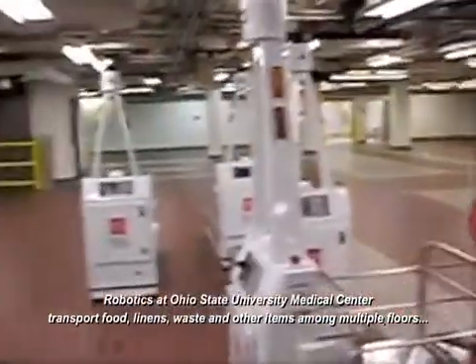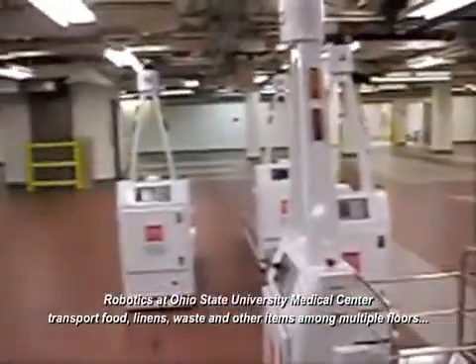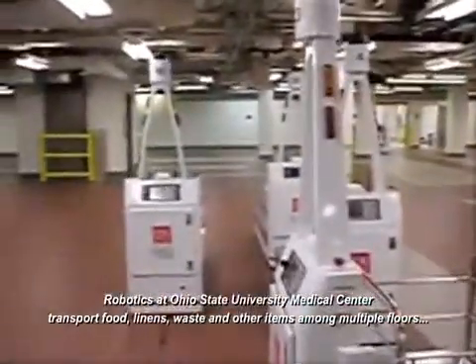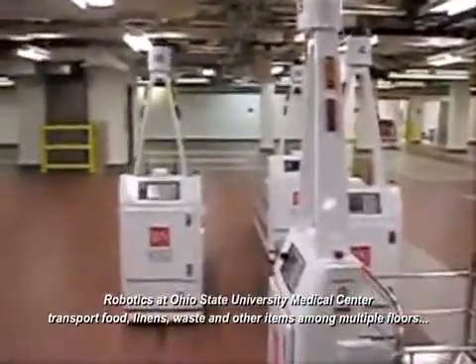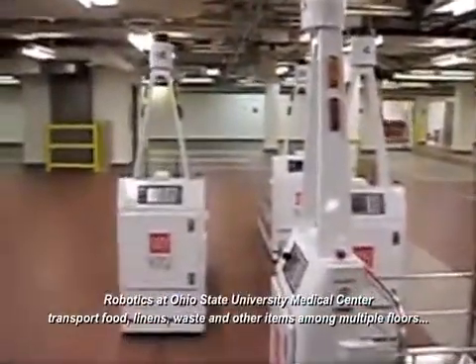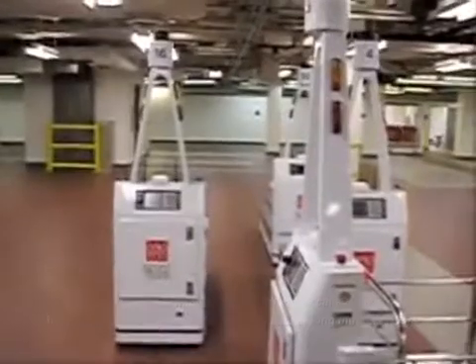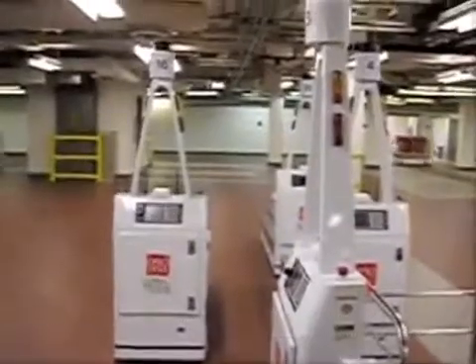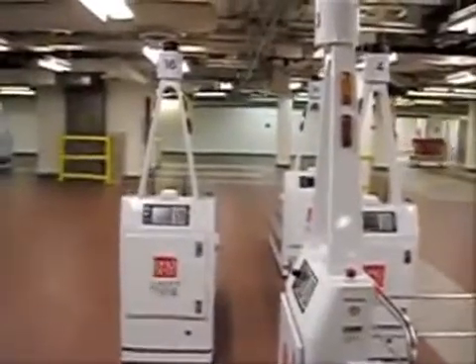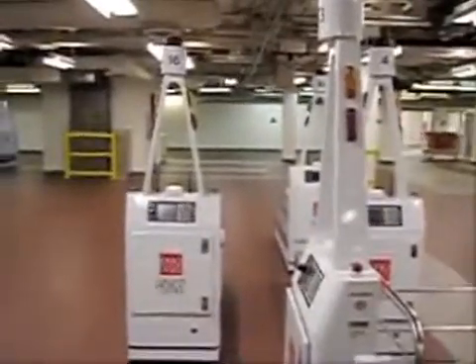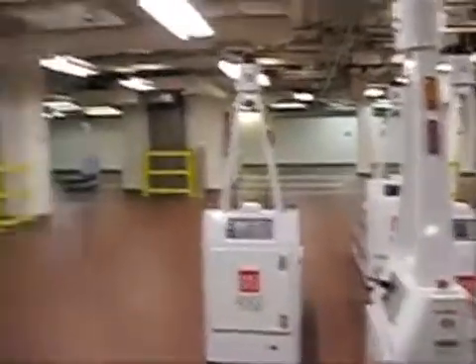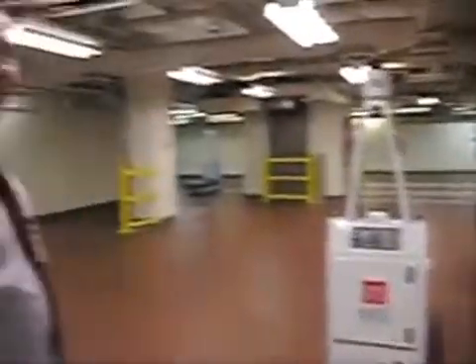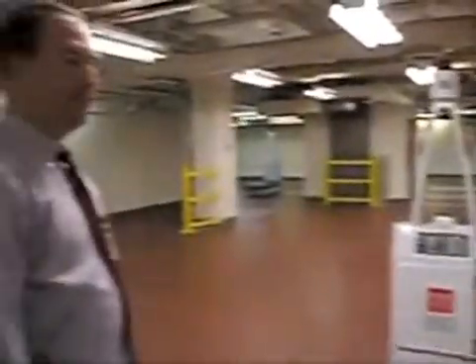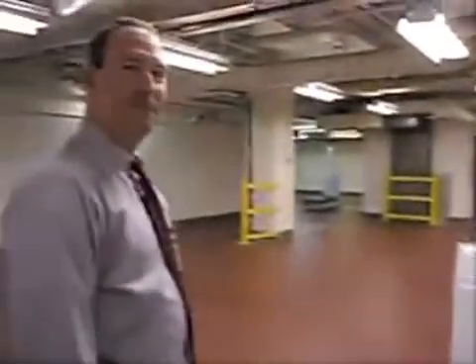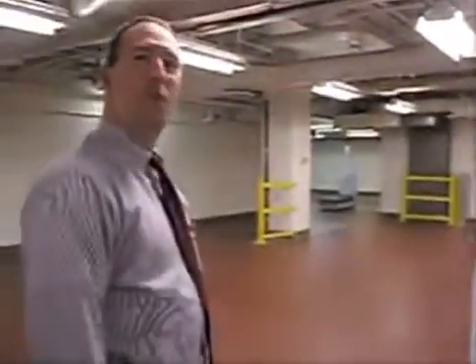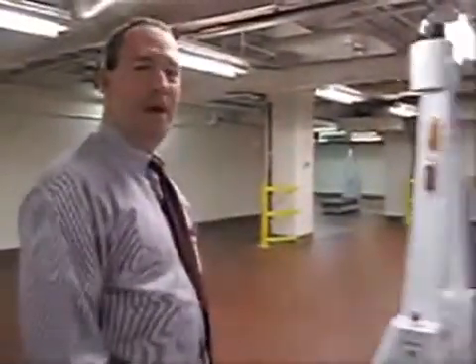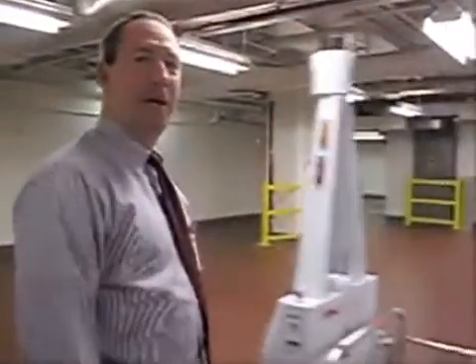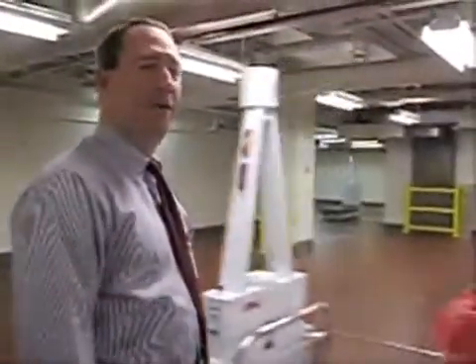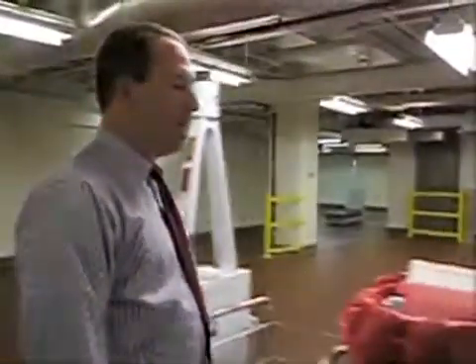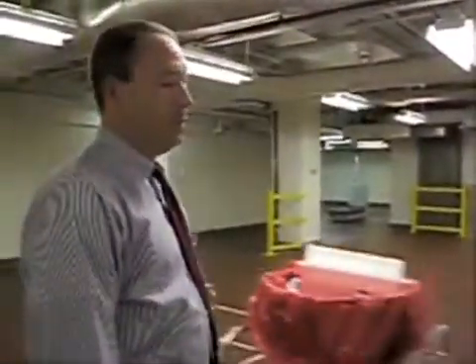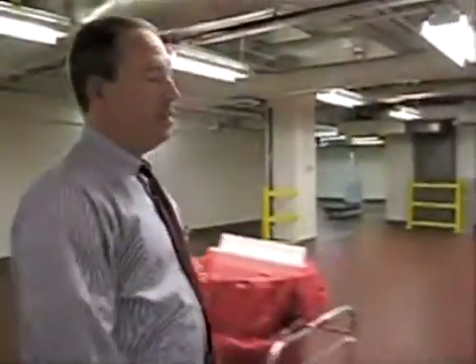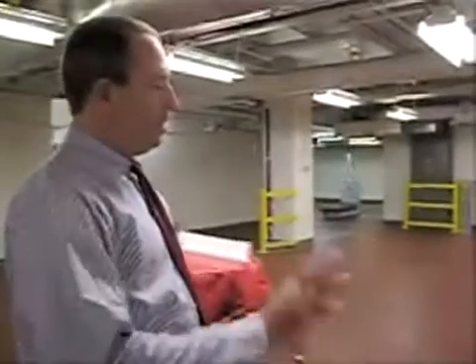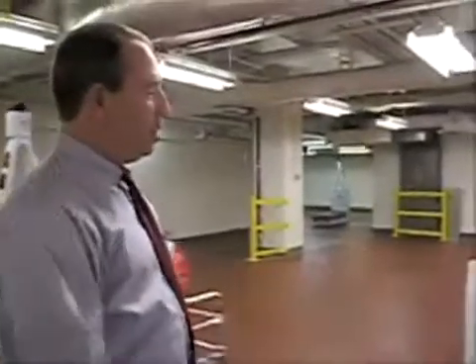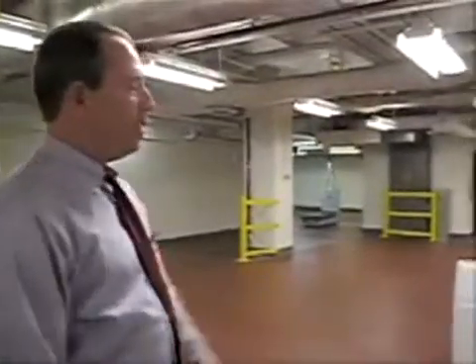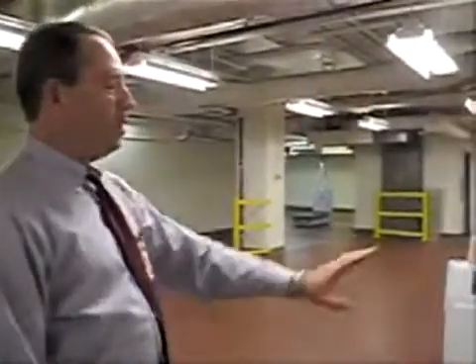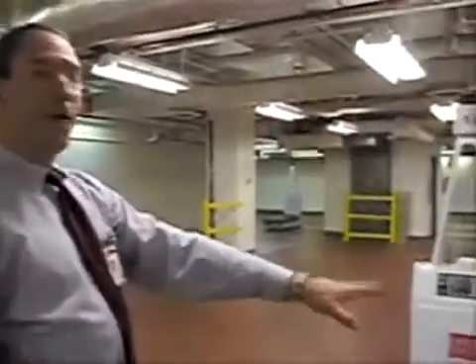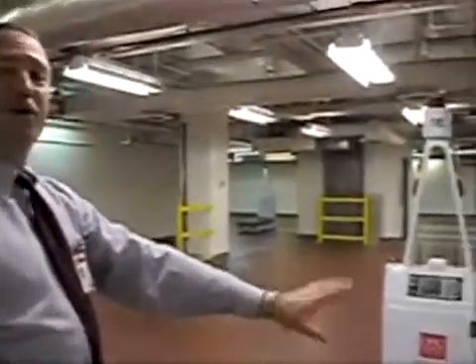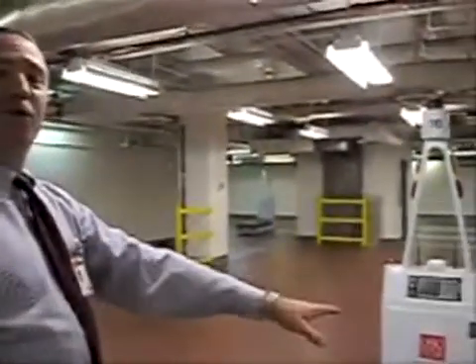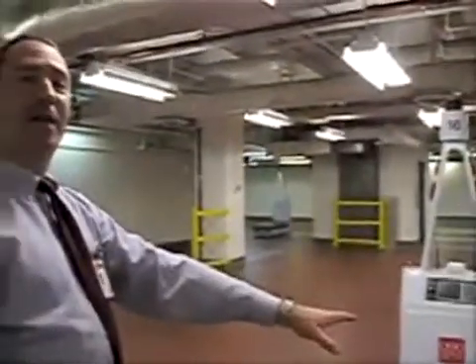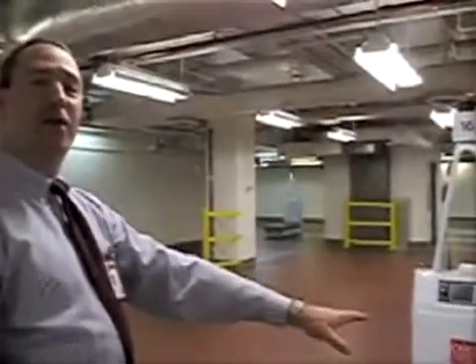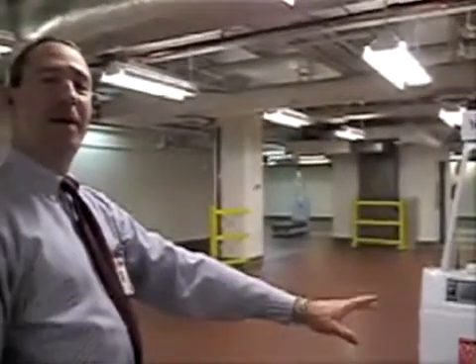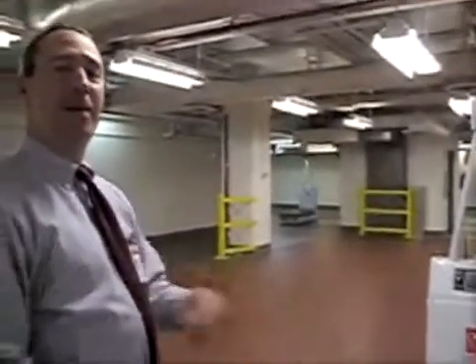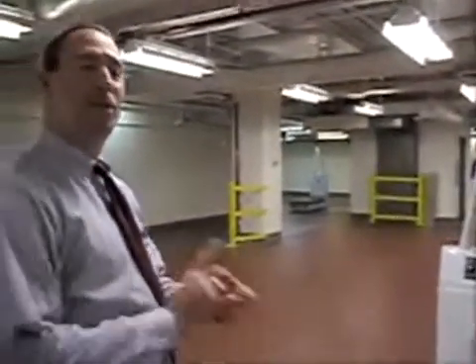Now here we have a collision waiting to happen — but it won't happen. The cart path already knows if there's a cart in that location based on the matrix, so a collision is prevented.